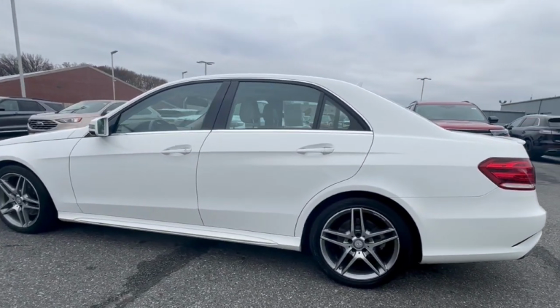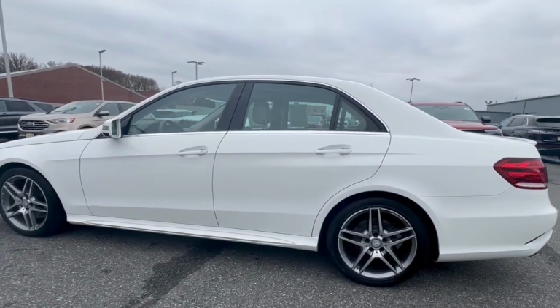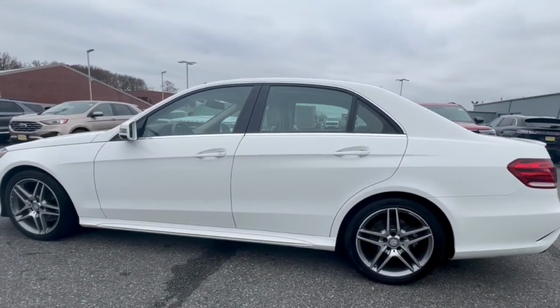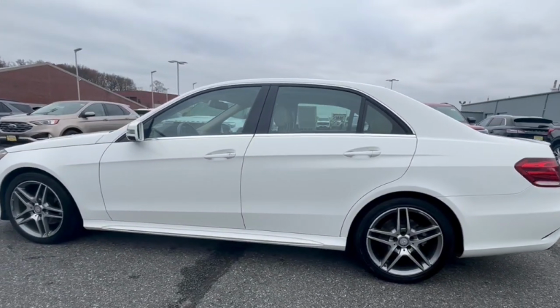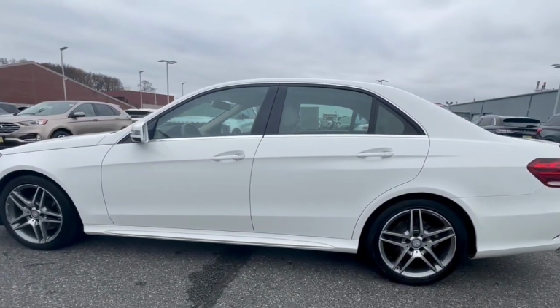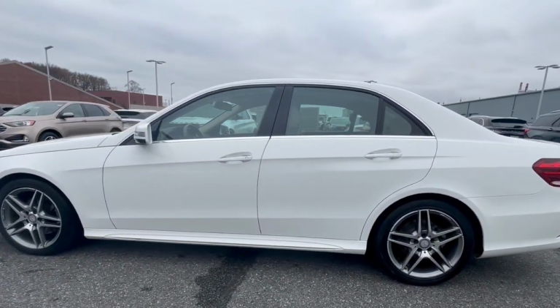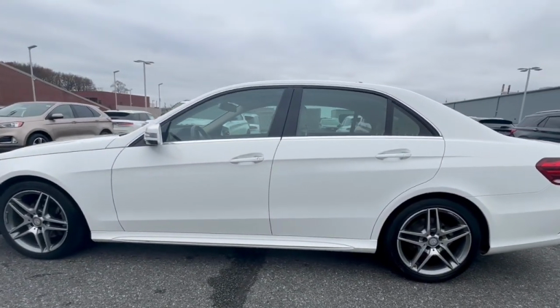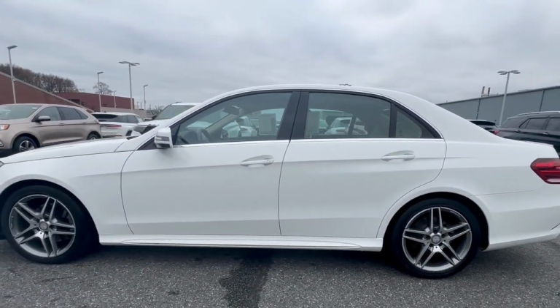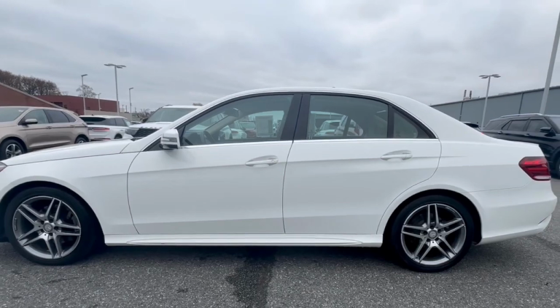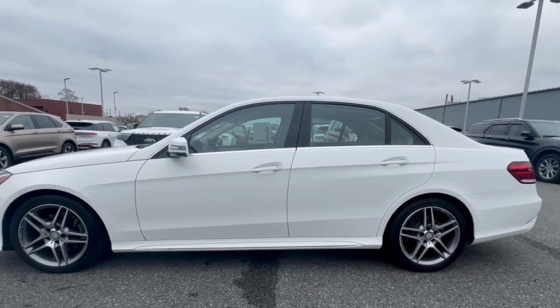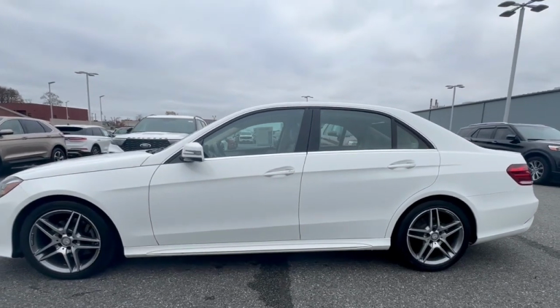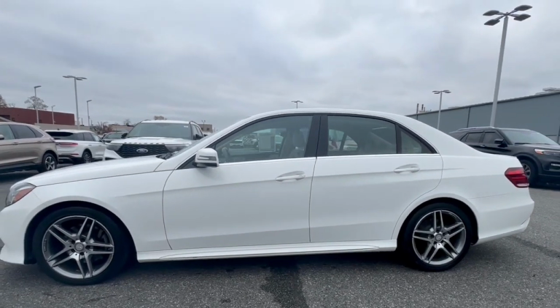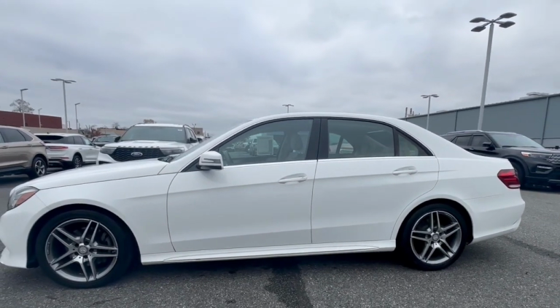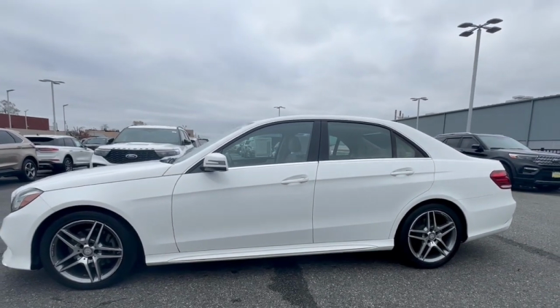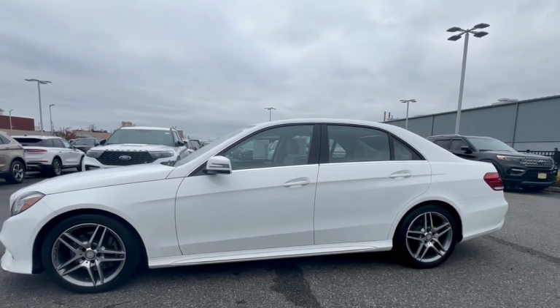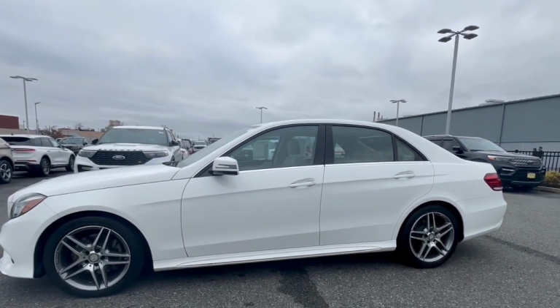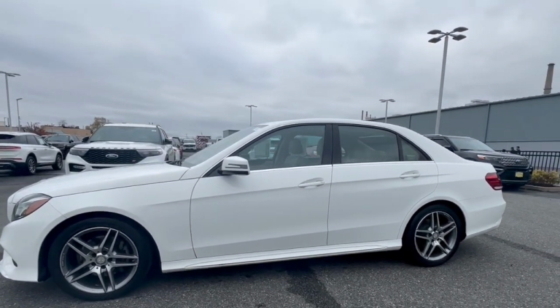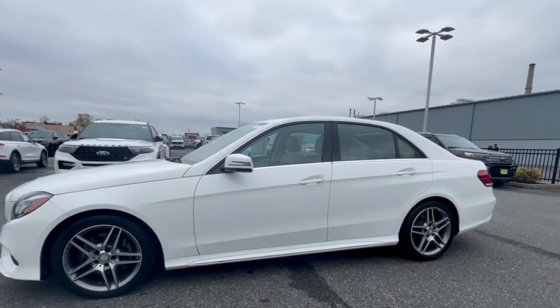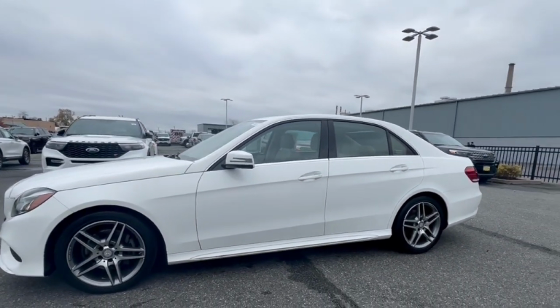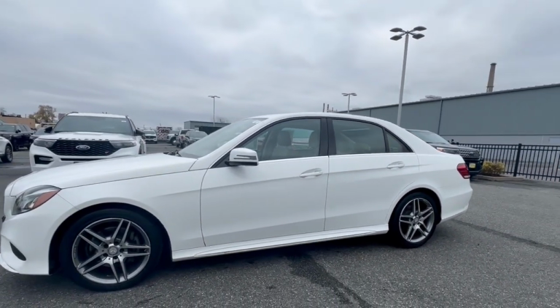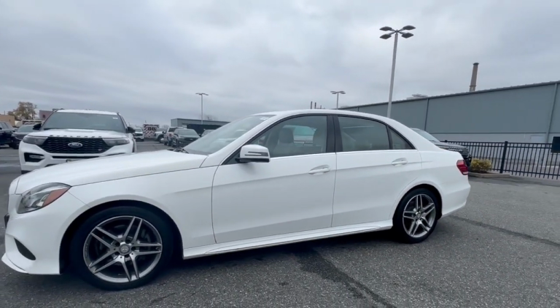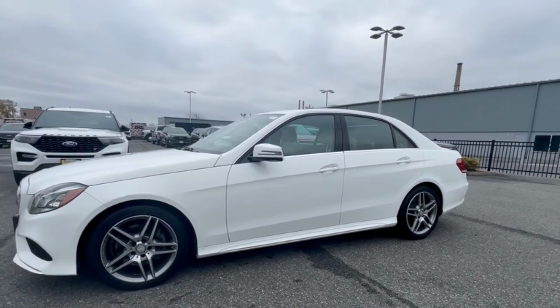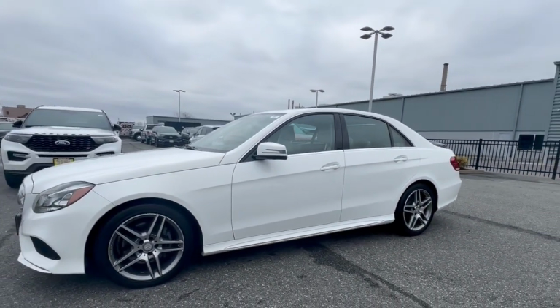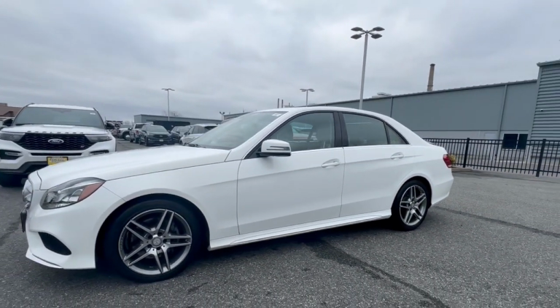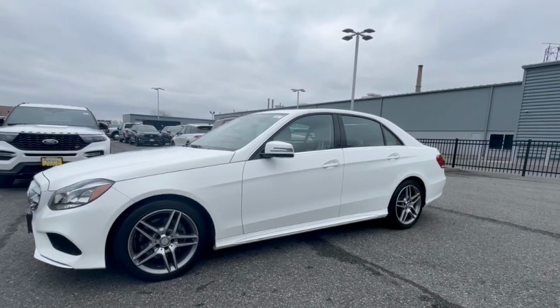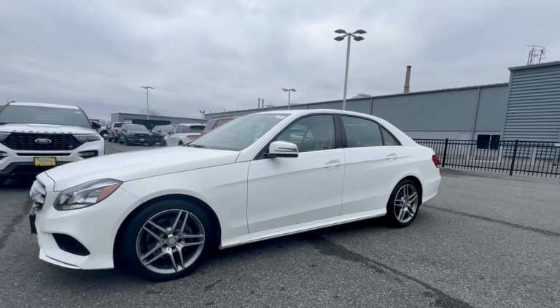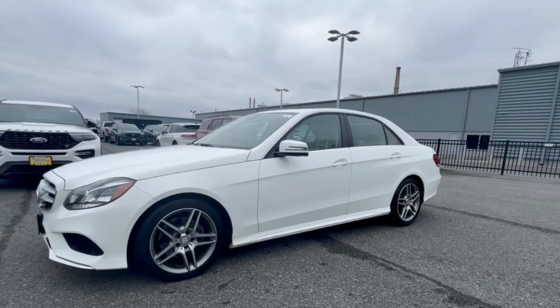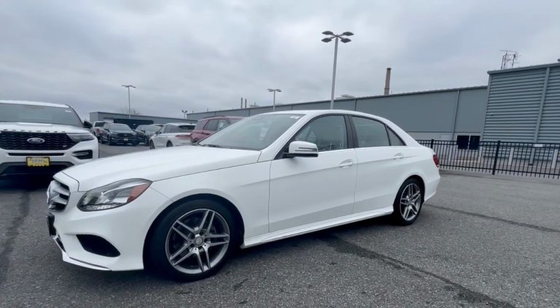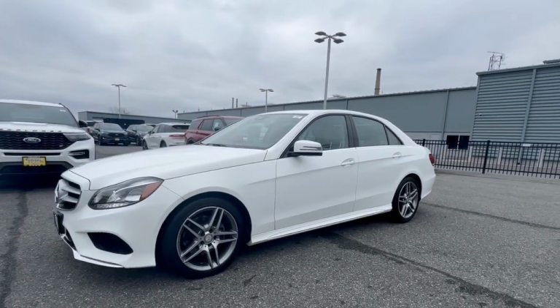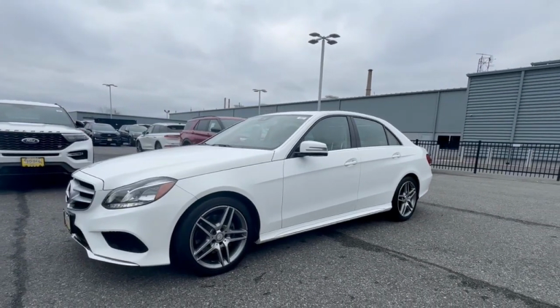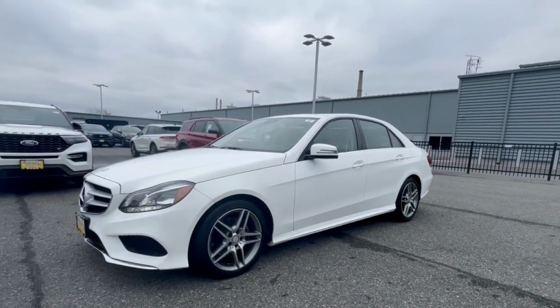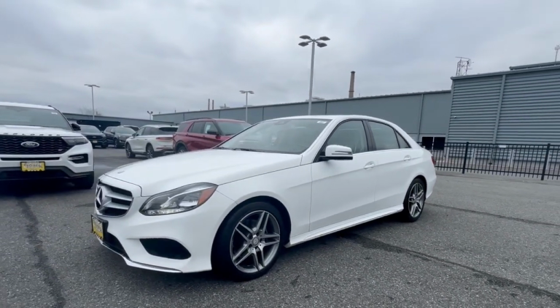Premium luxury blends with elegant practicality in this lovely E-Class. See for yourself when you take it out for a test drive. Our professional staff looks forward to giving you excellent service.